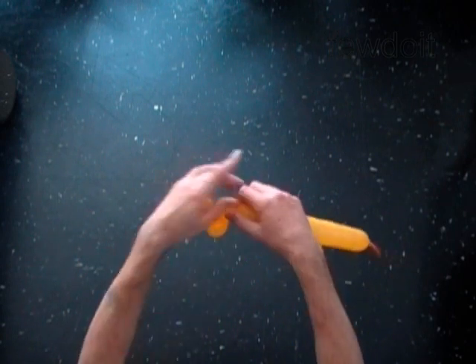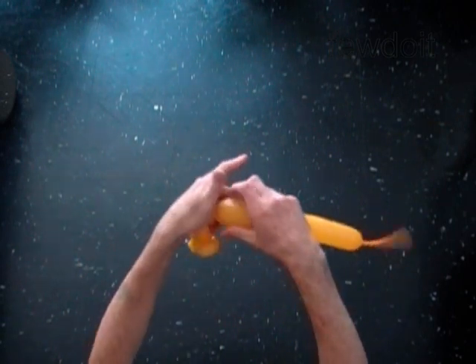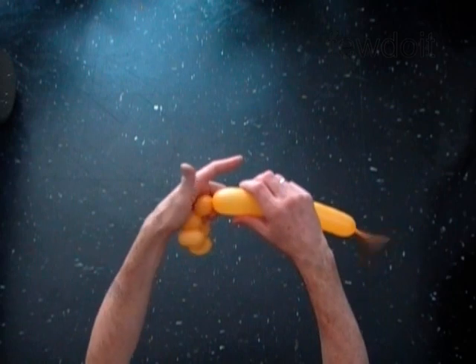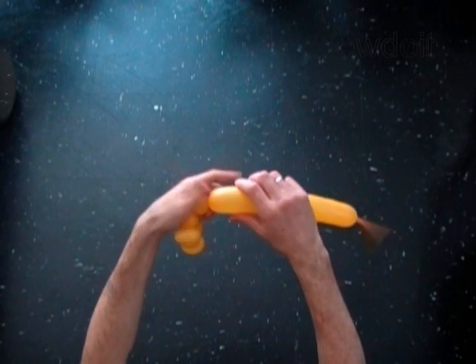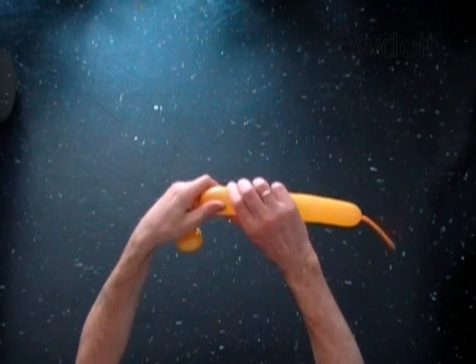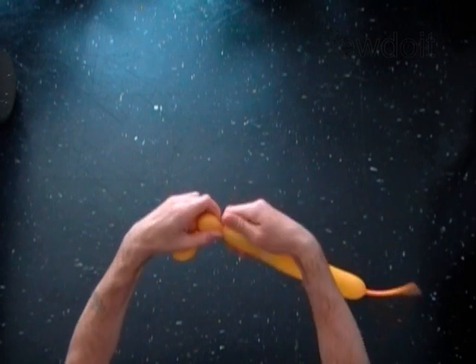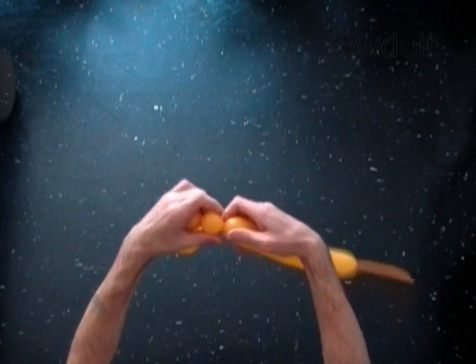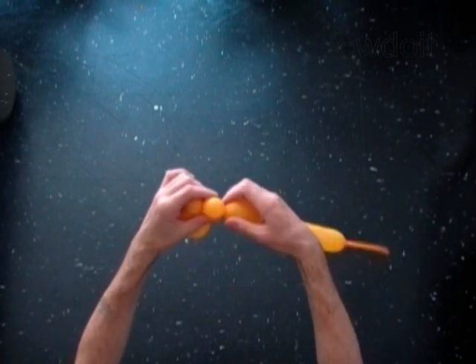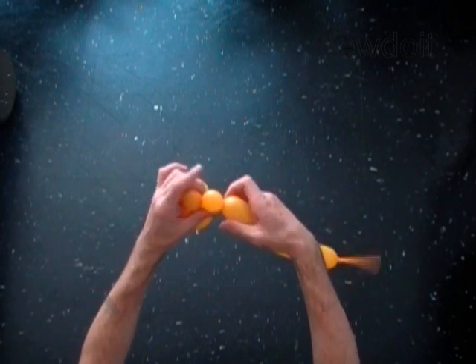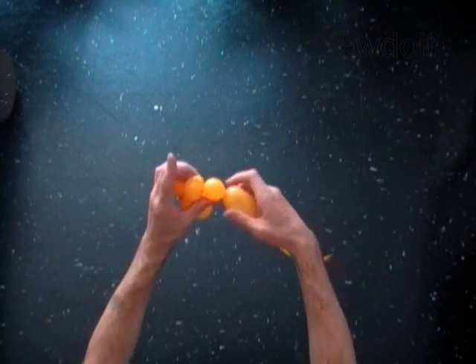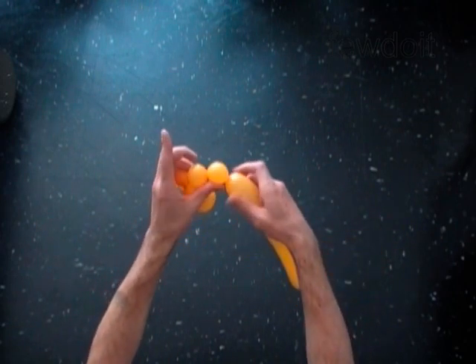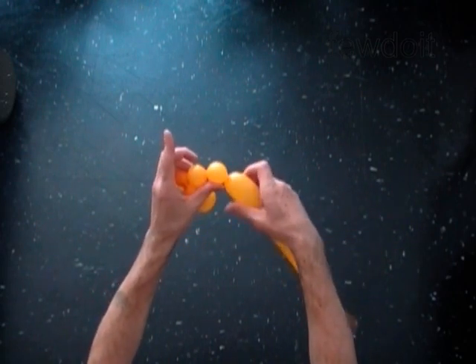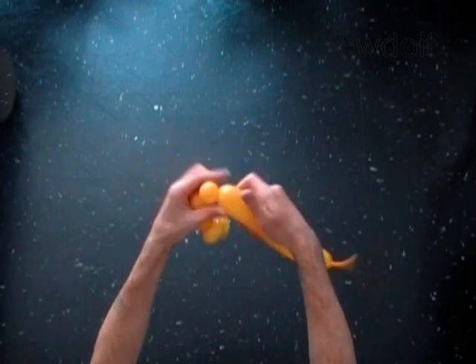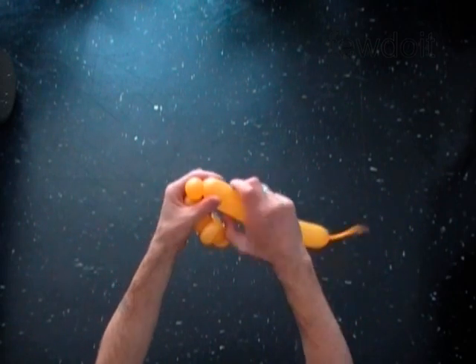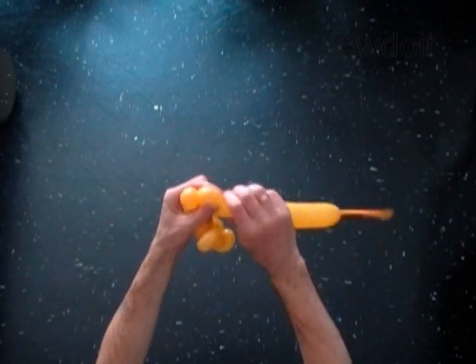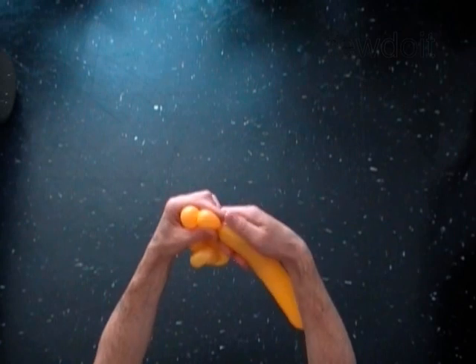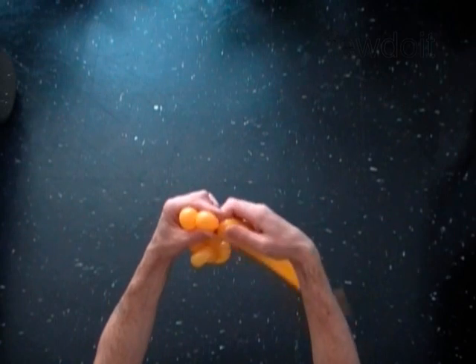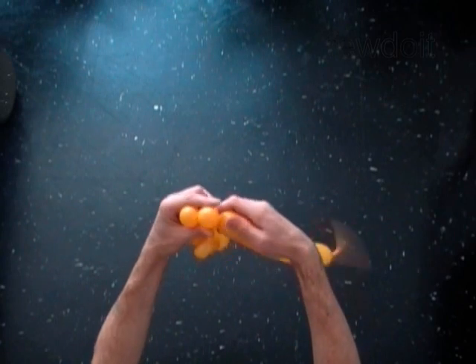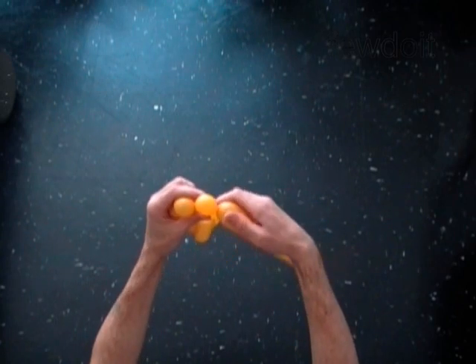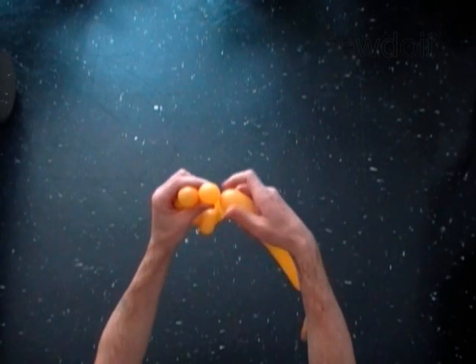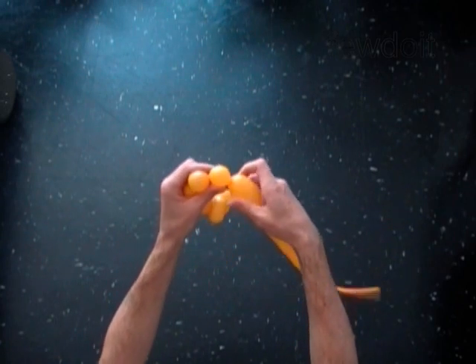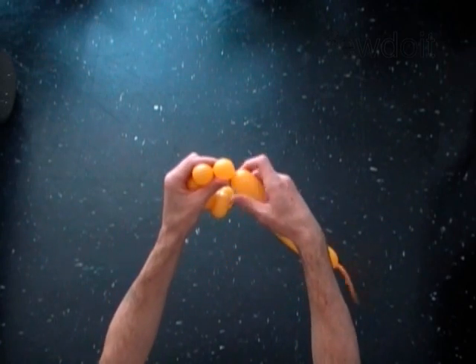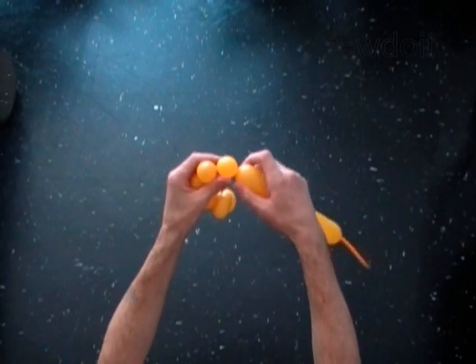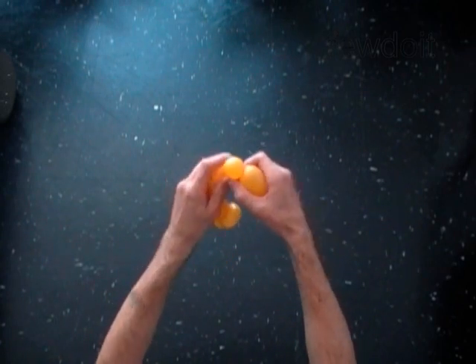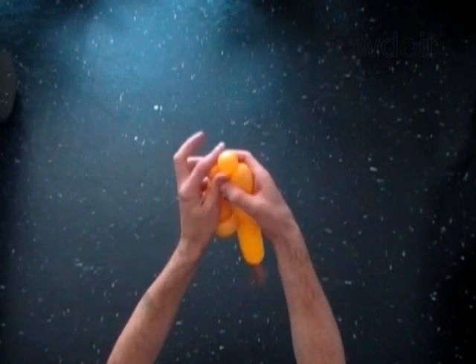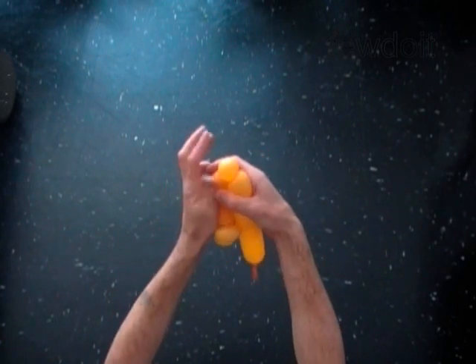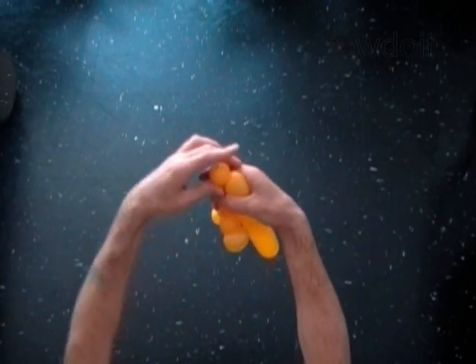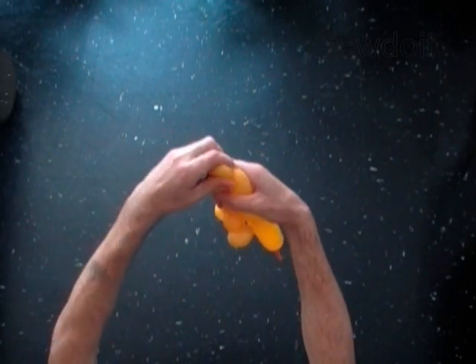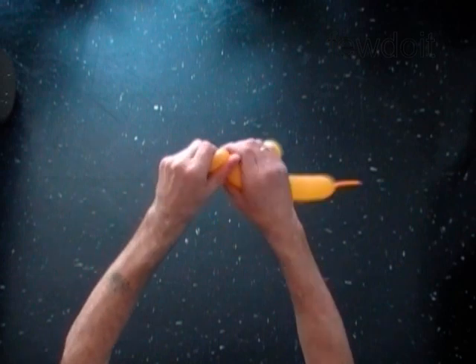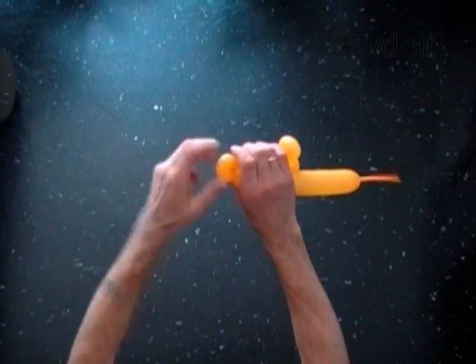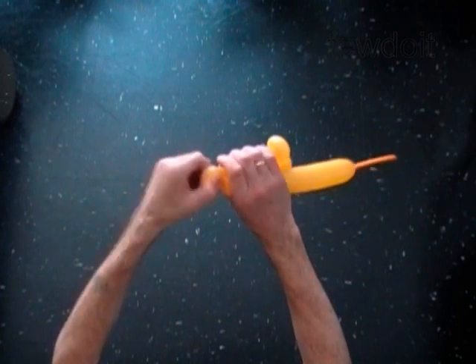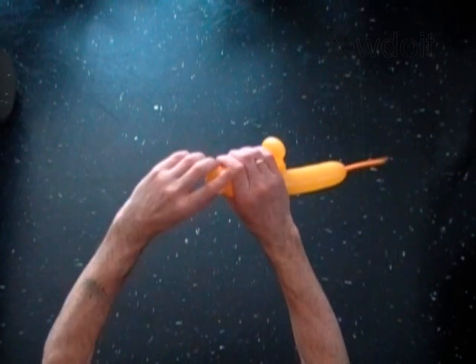Twist the ninth soft one inch bubble. Twist the tenth soft one inch bubble. Lock both ends of the tenth bubble in one lock twist.